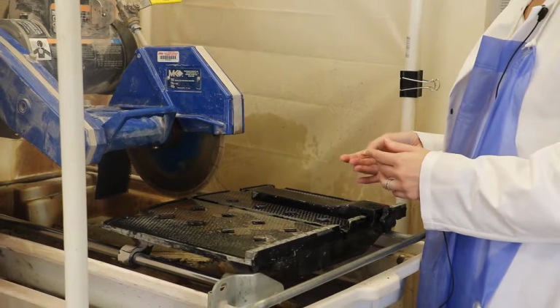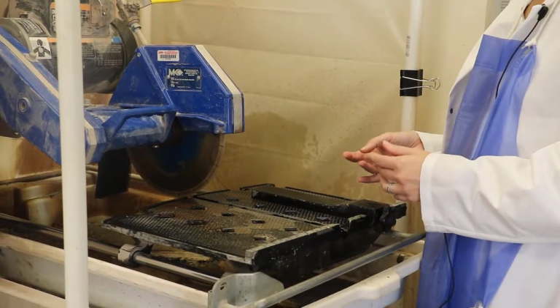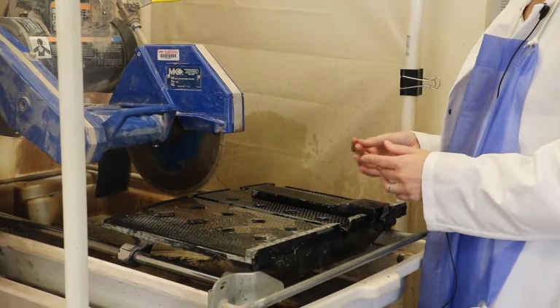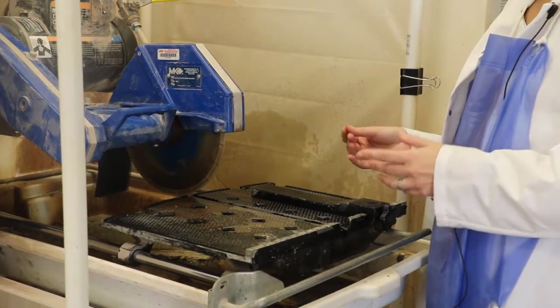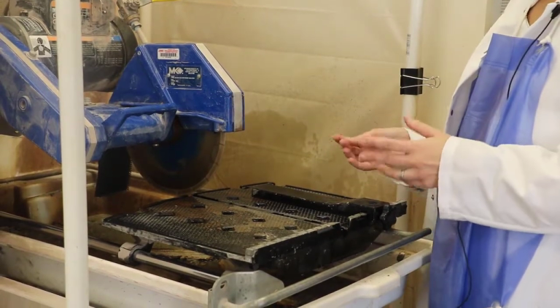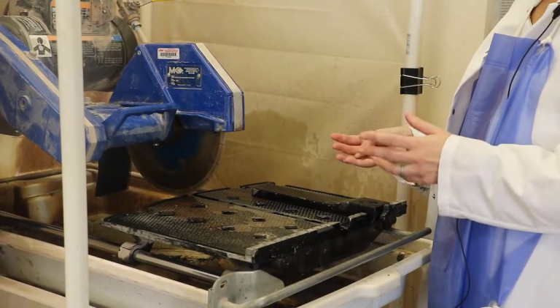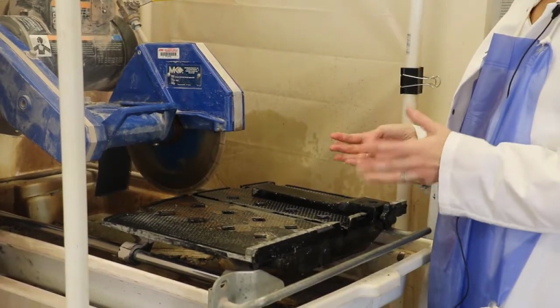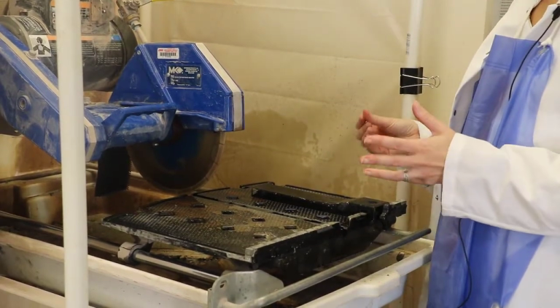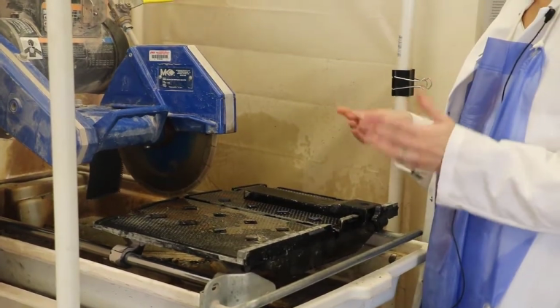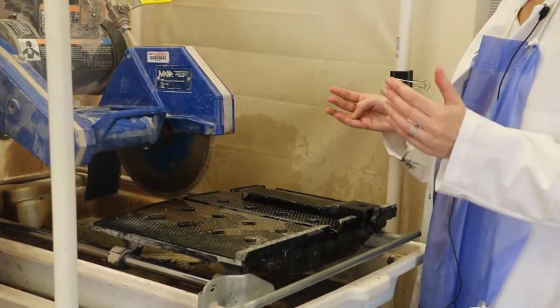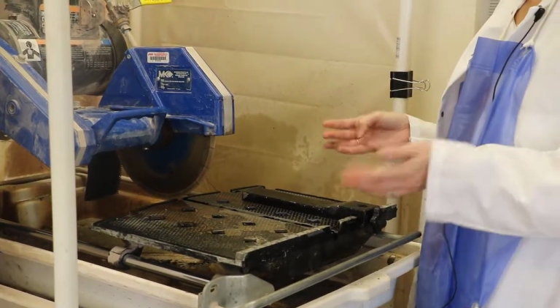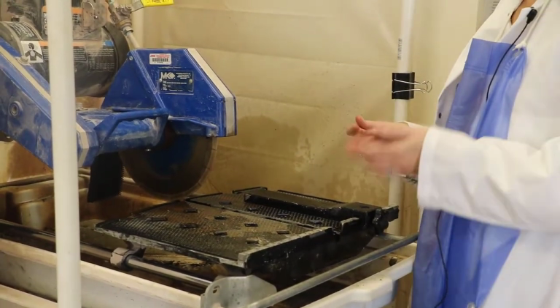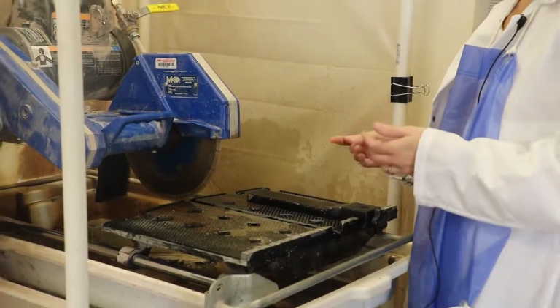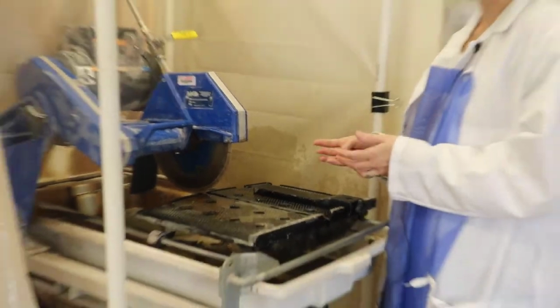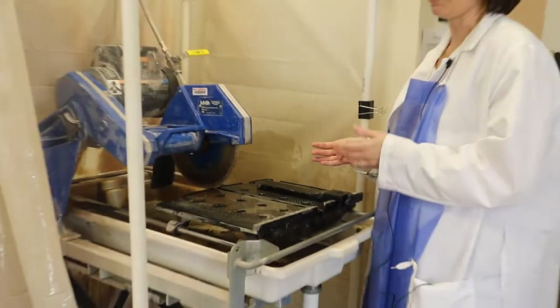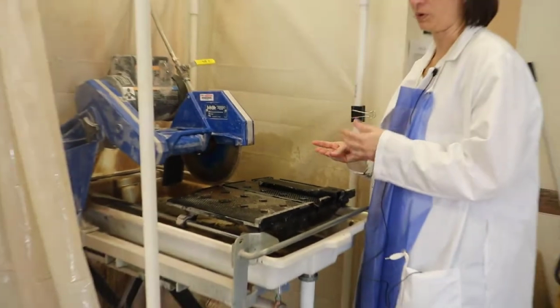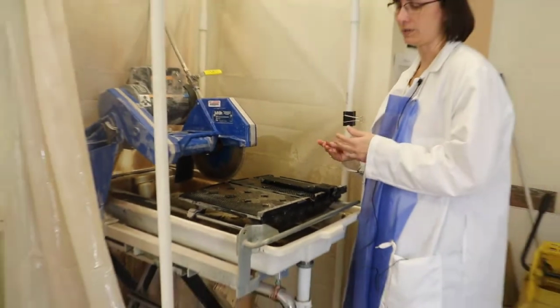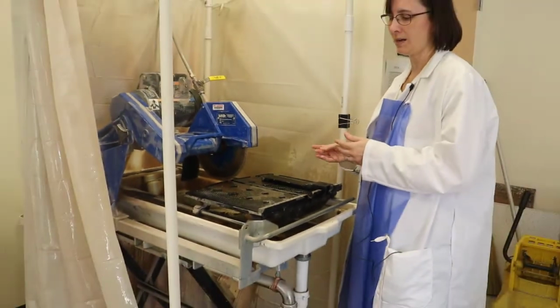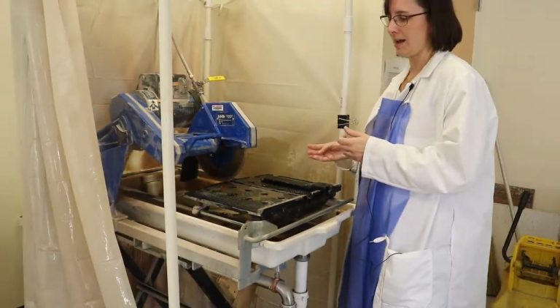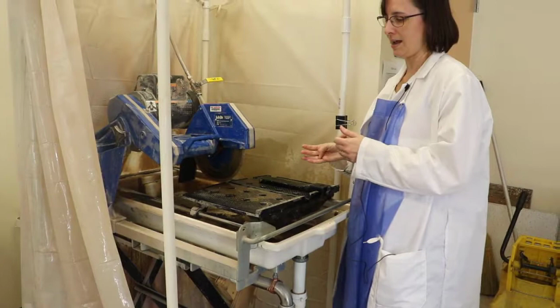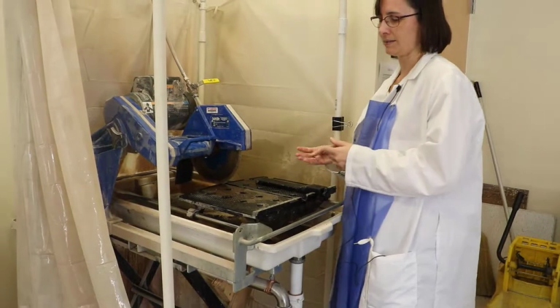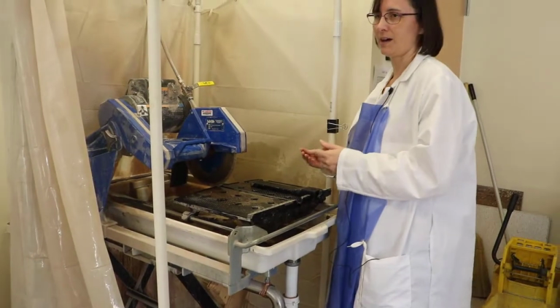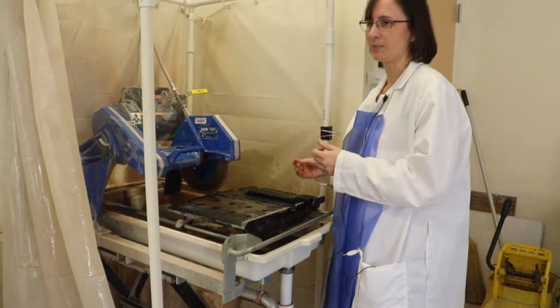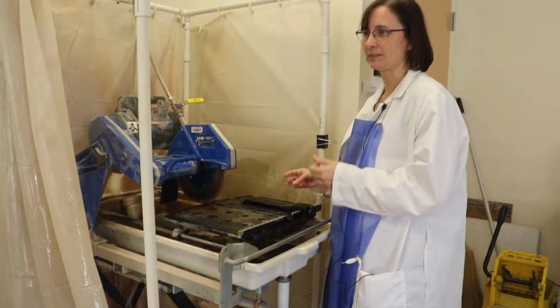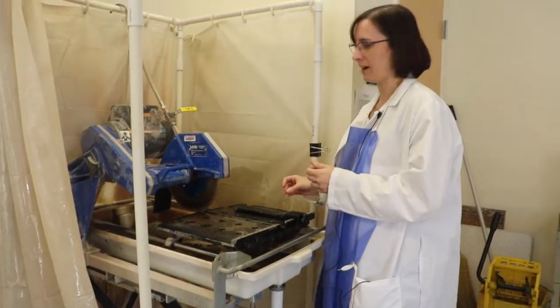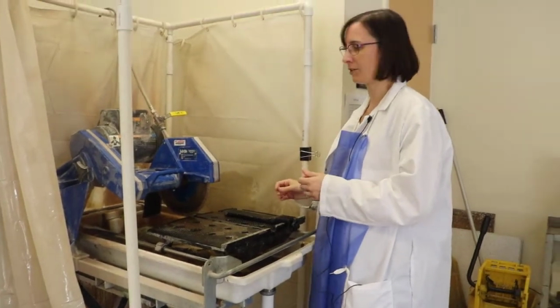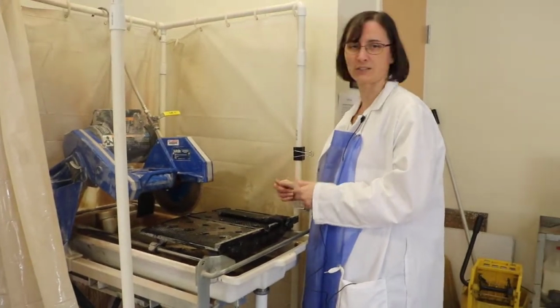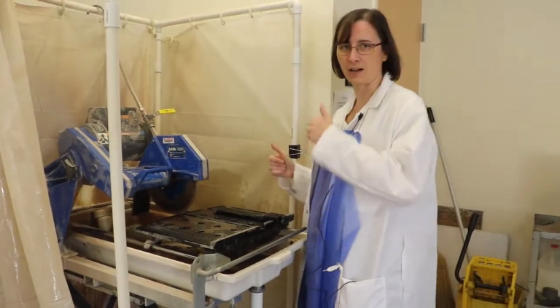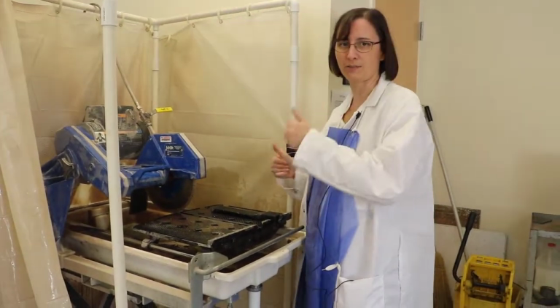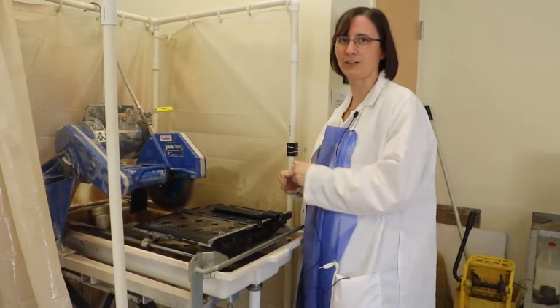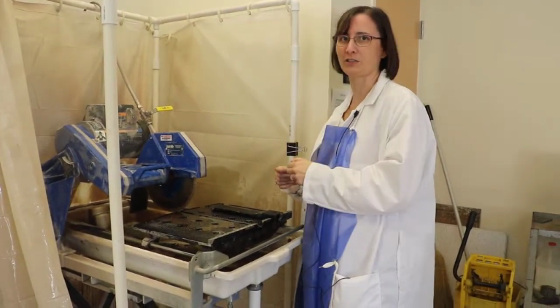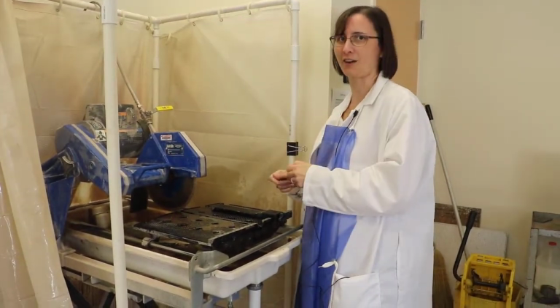Those are some good tips for cleaning up, which is very important. Please have a great time cutting your rocks!